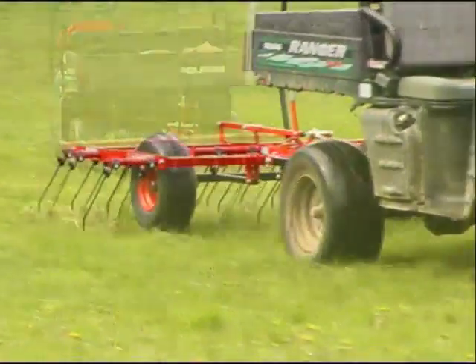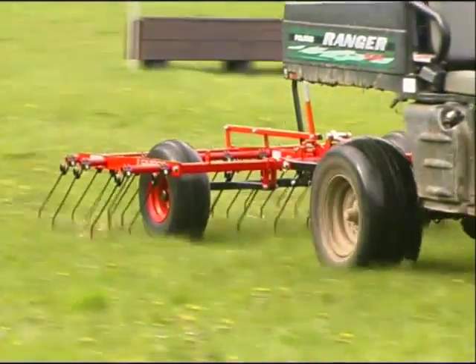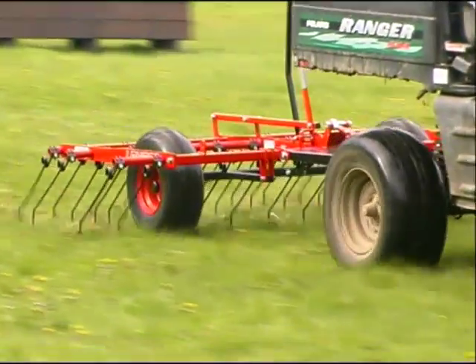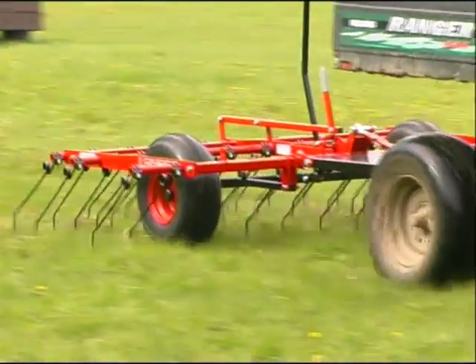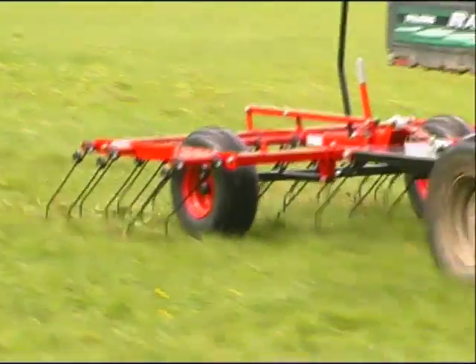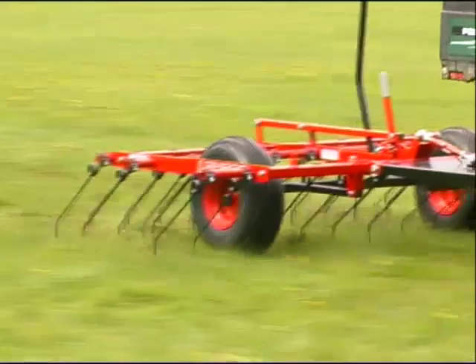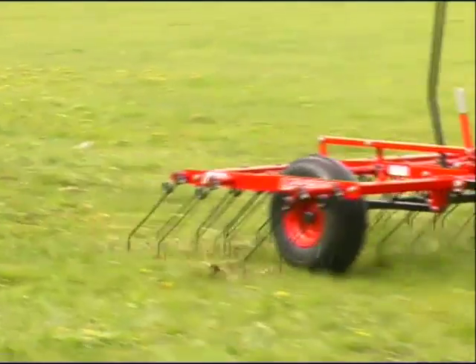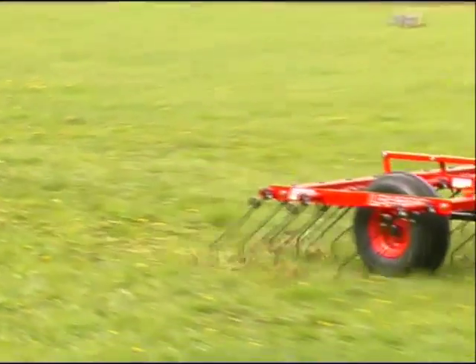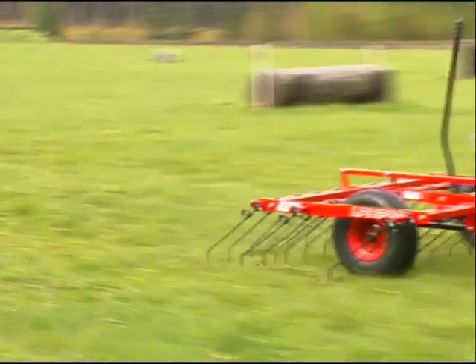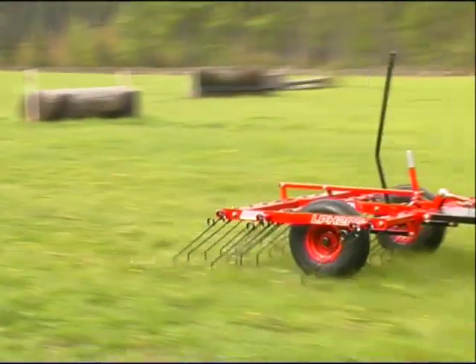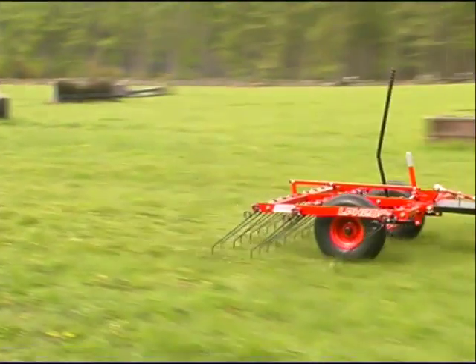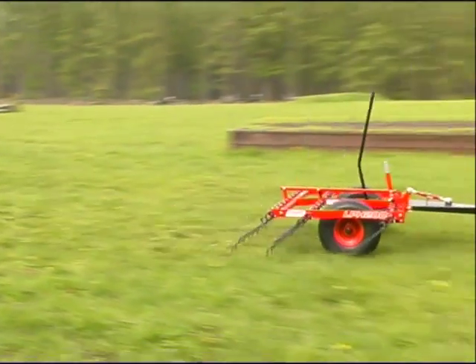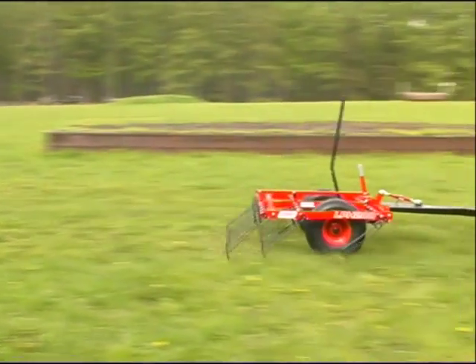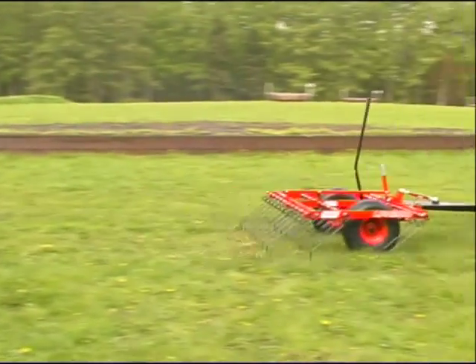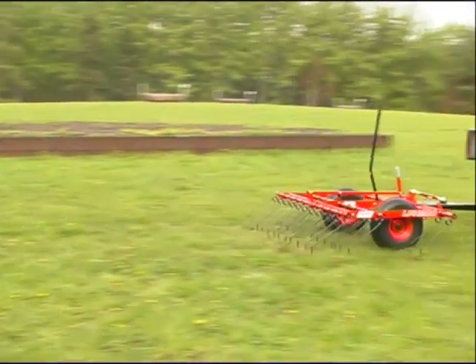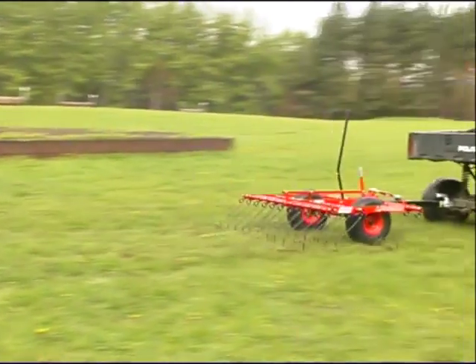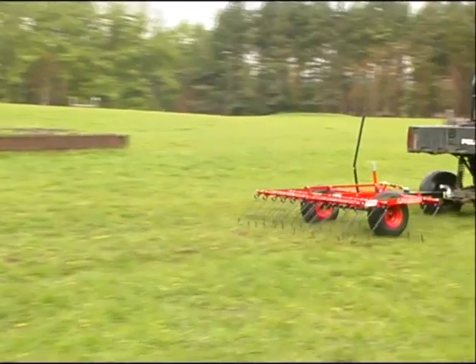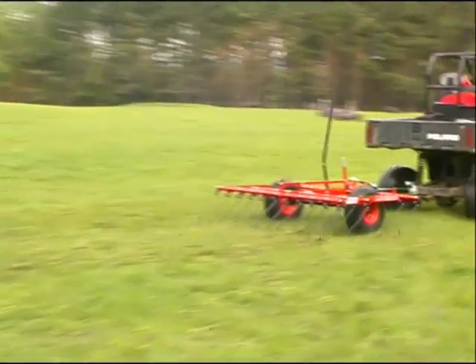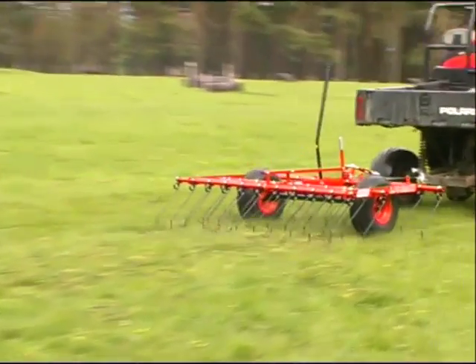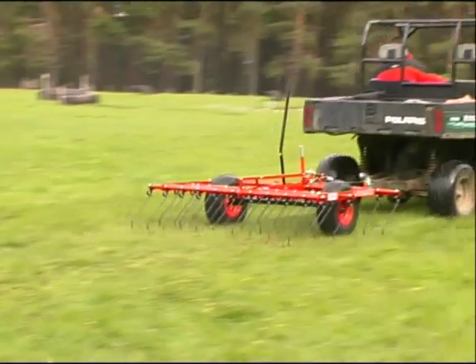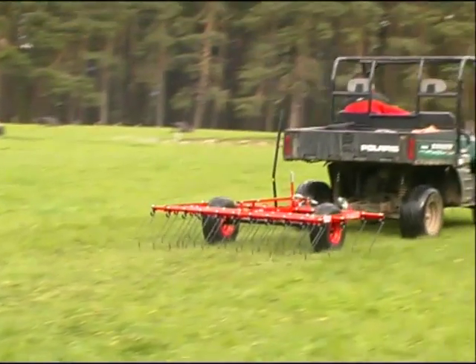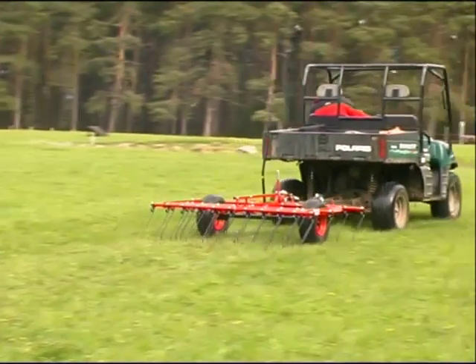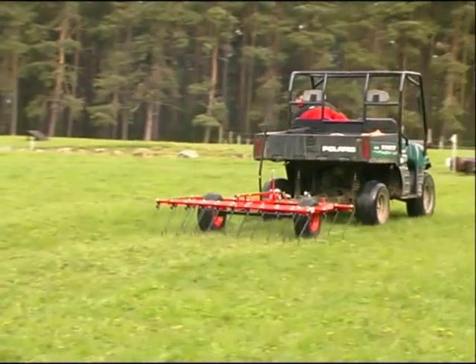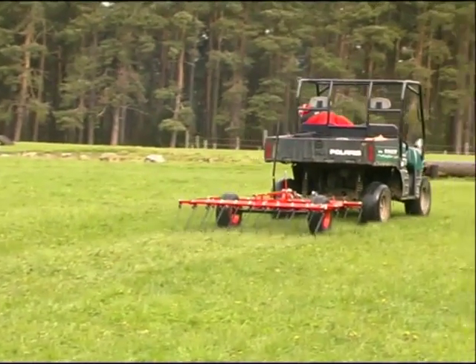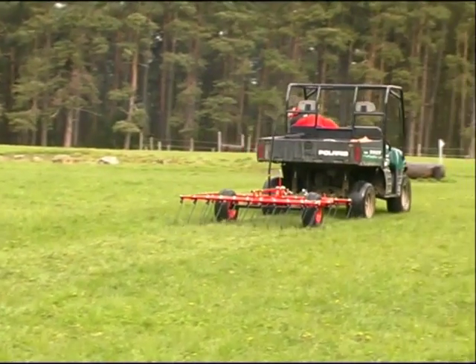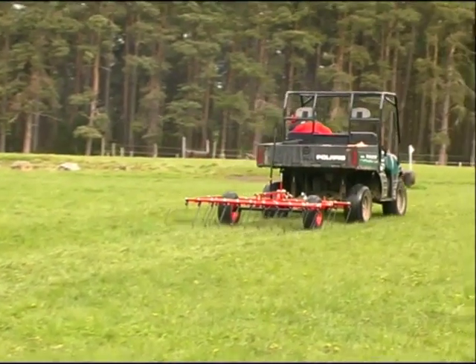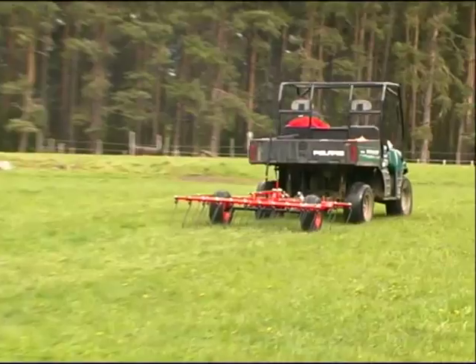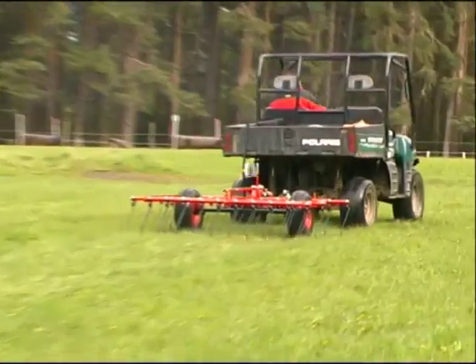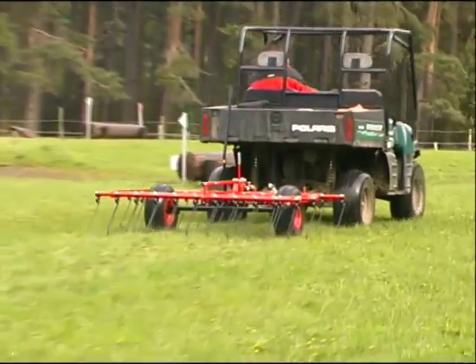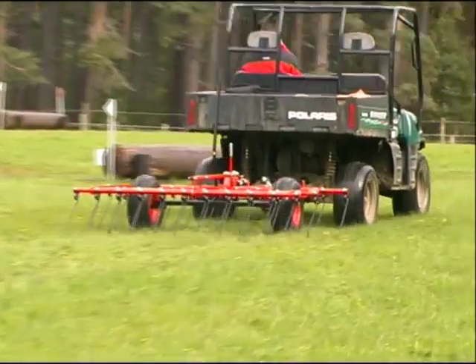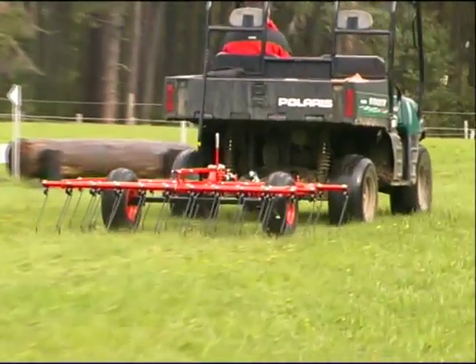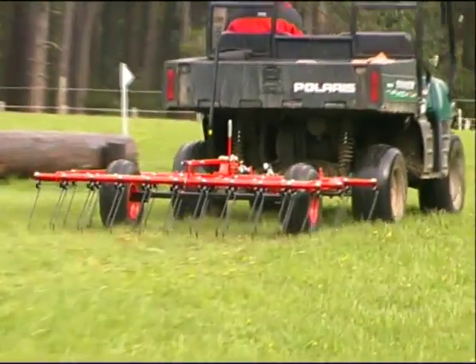Logic presents the Pro Harrow, an affordable spring tine harrow that can be towed behind any suitable vehicle. With no tractor required, harrowing can now be carried out in a wider range of ground conditions, especially when used behind an ATV or UTV.